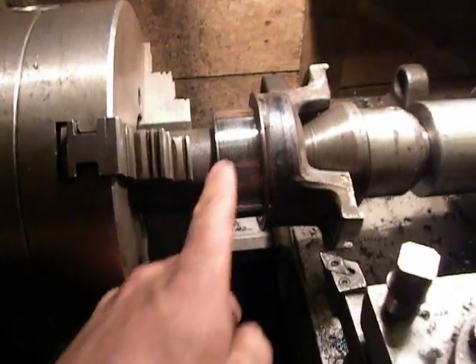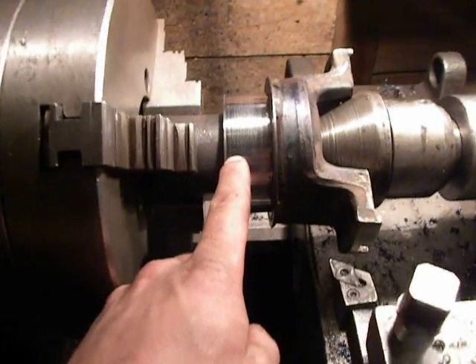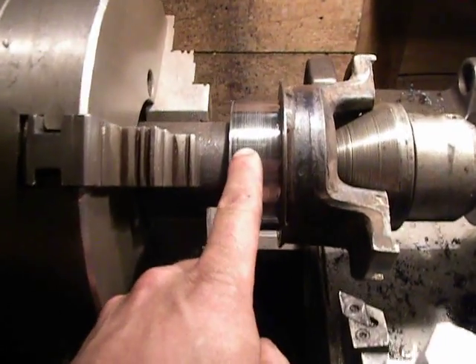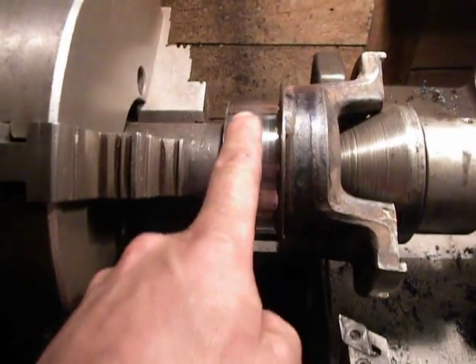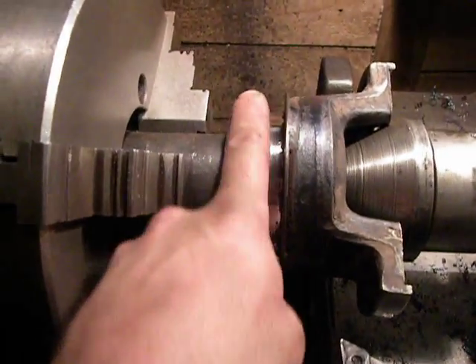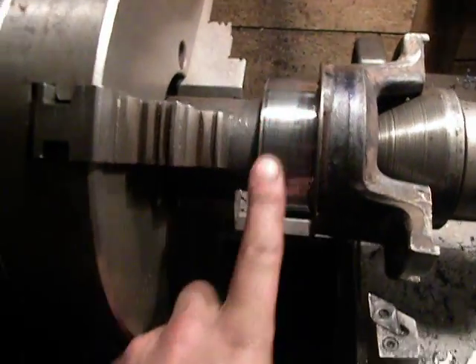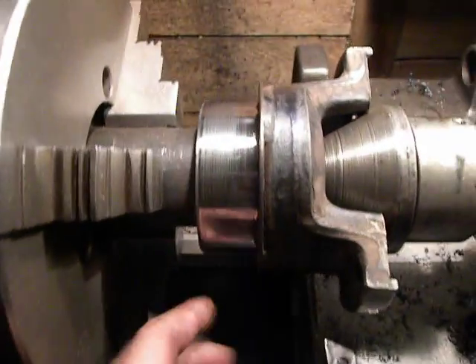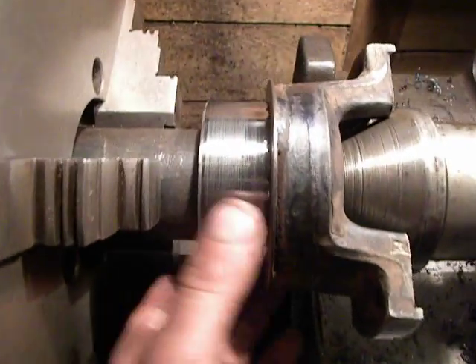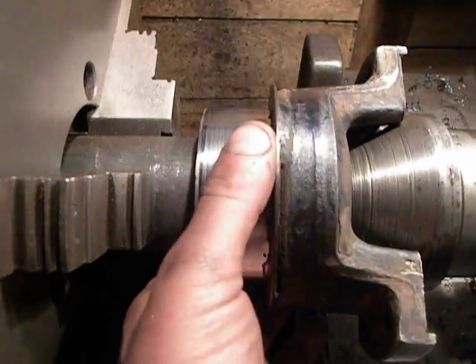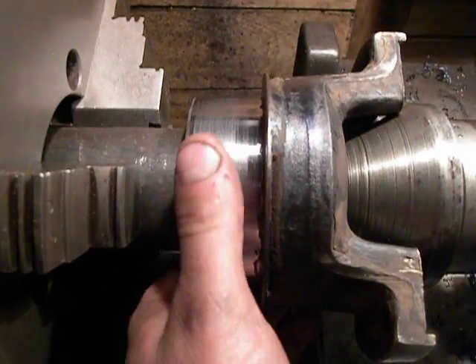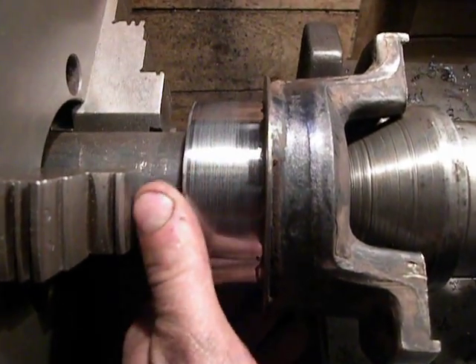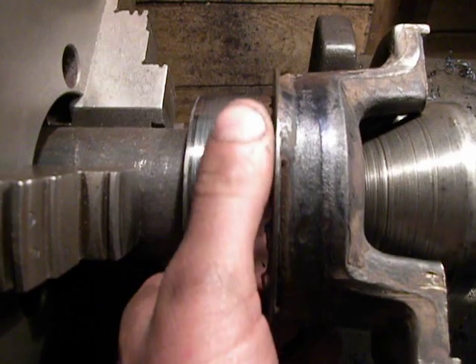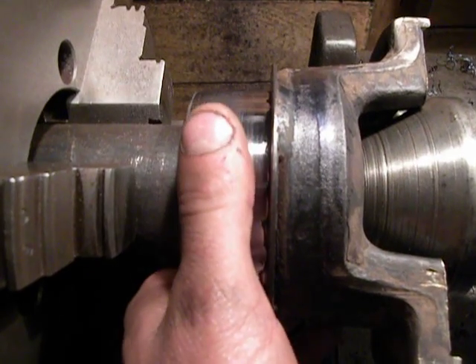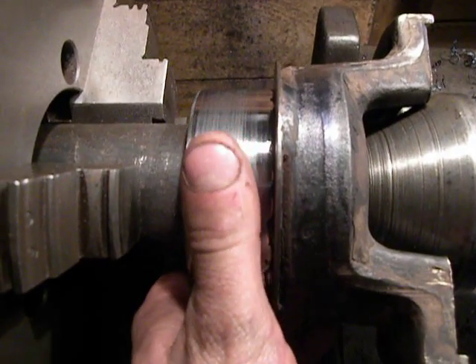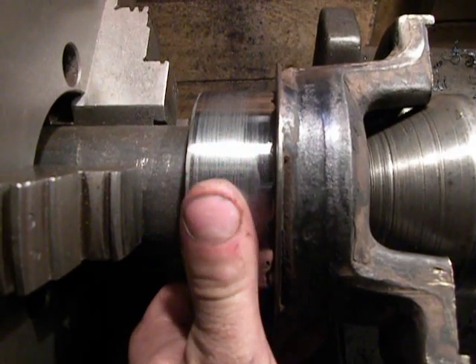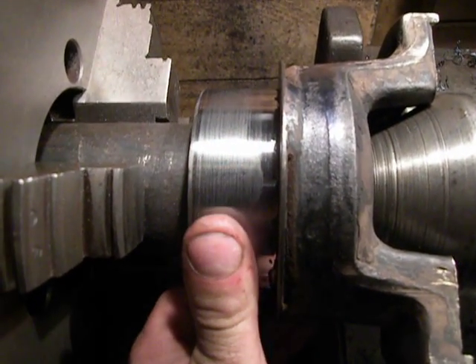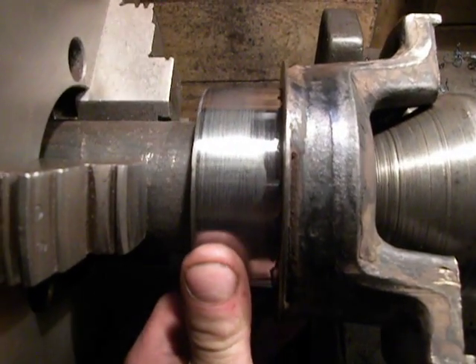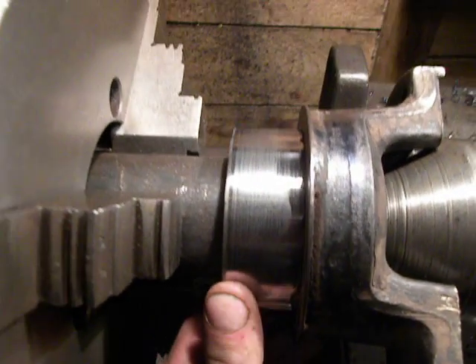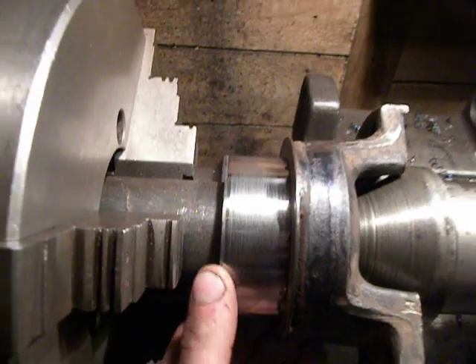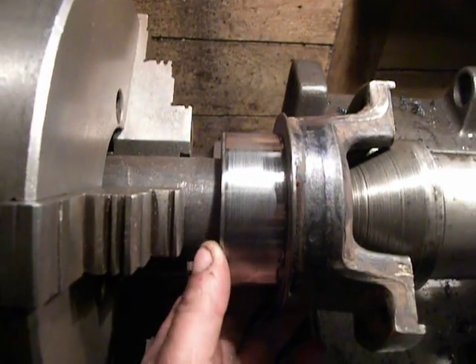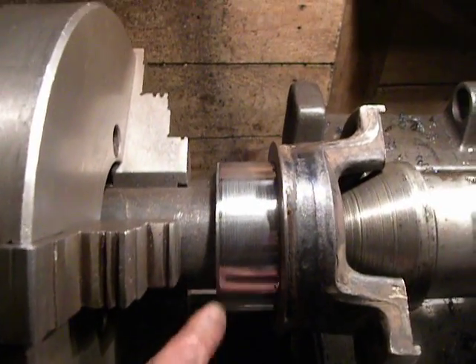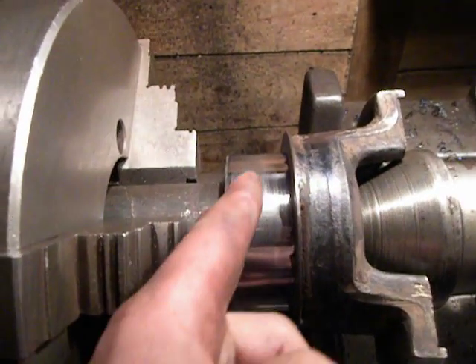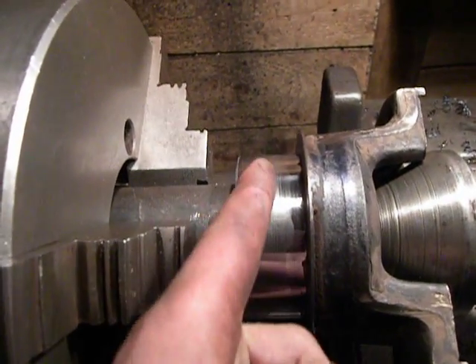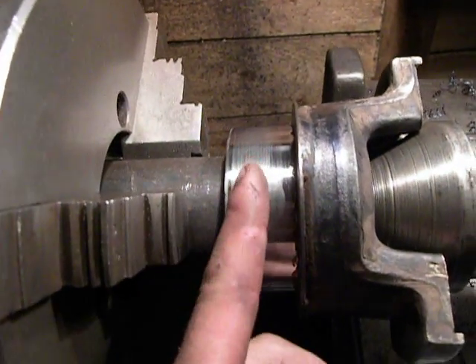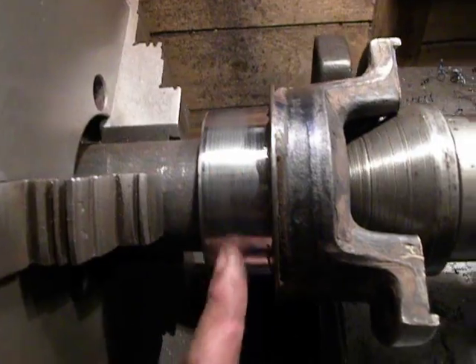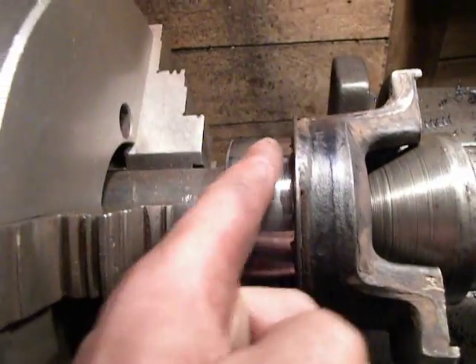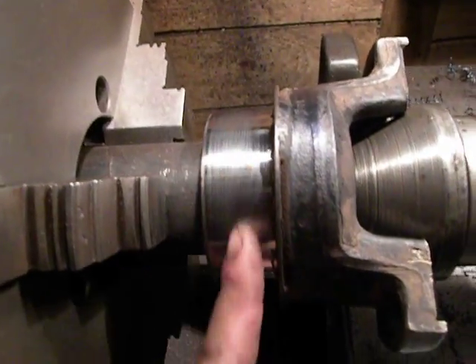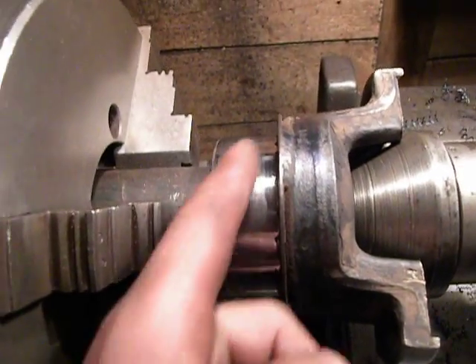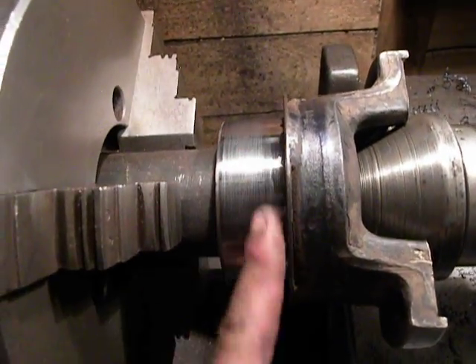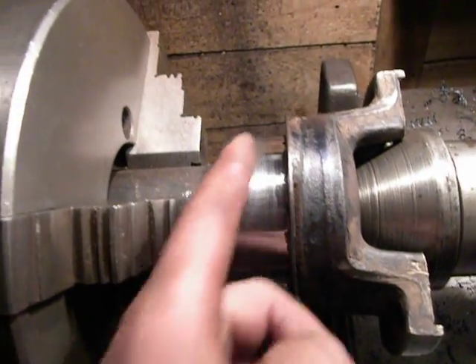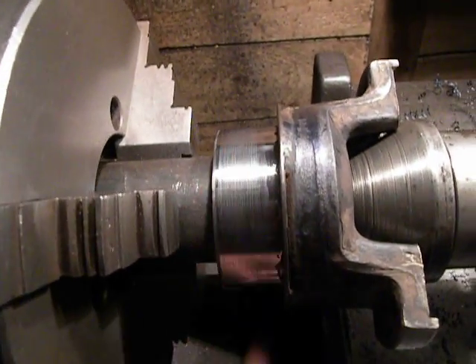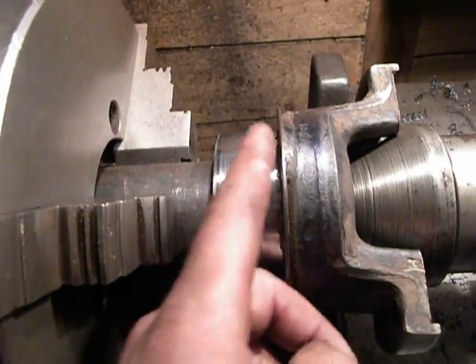This surface was damaged — this surface is for the oil seal, and here it was damaged with lines, cut like a plate.